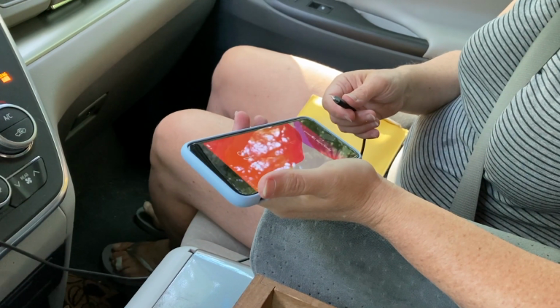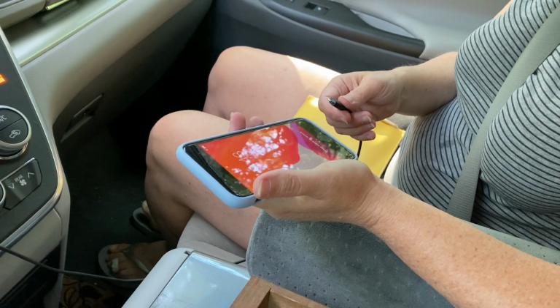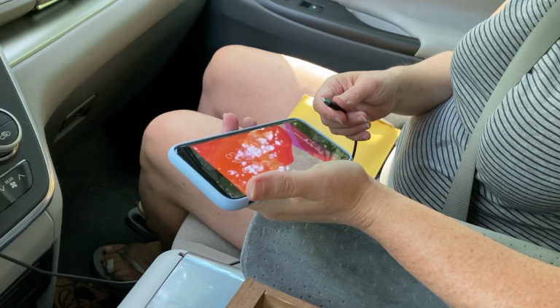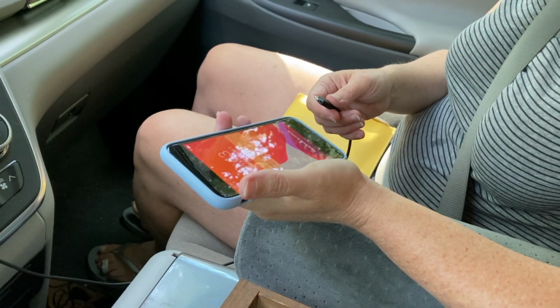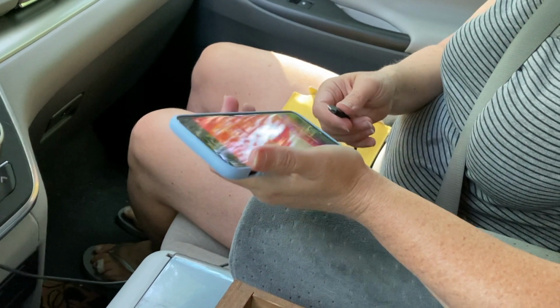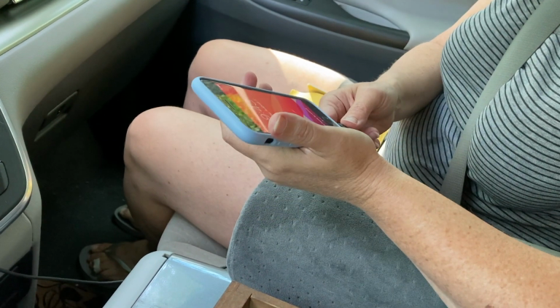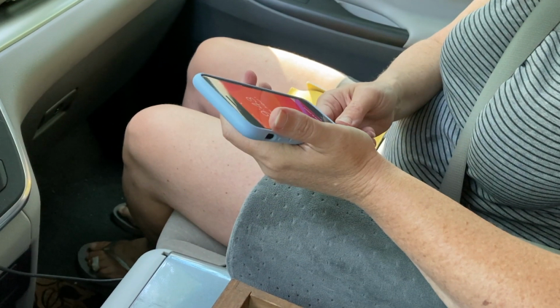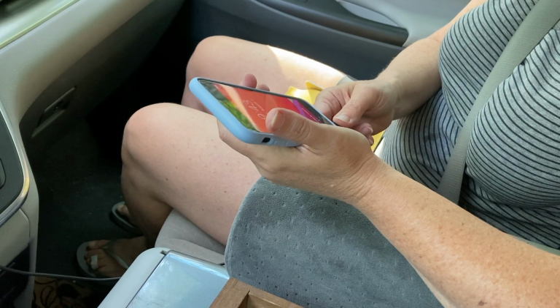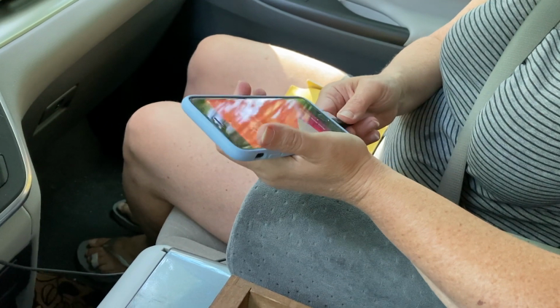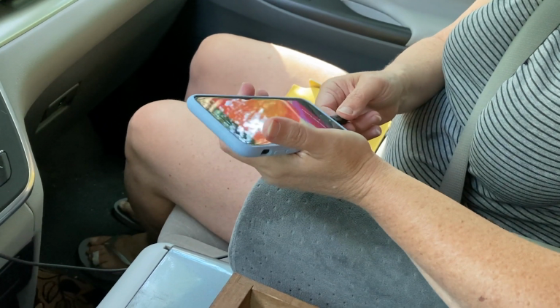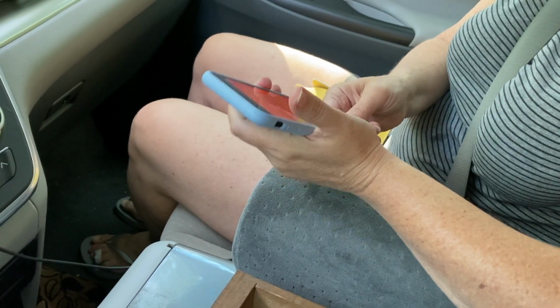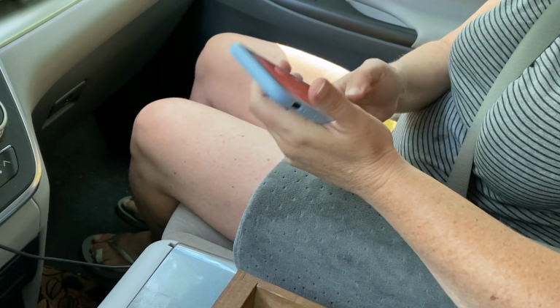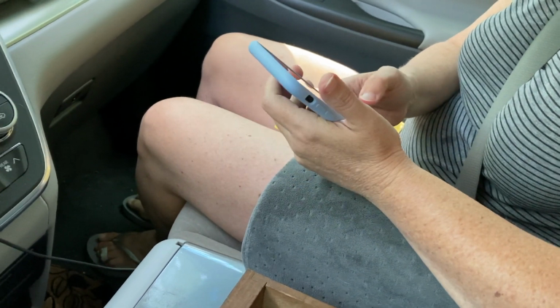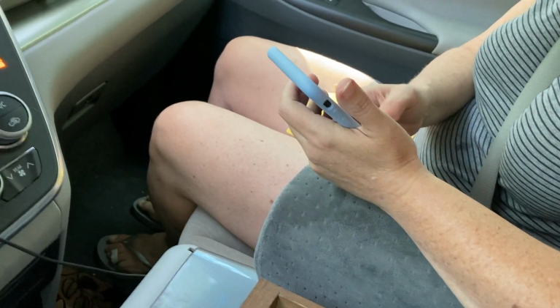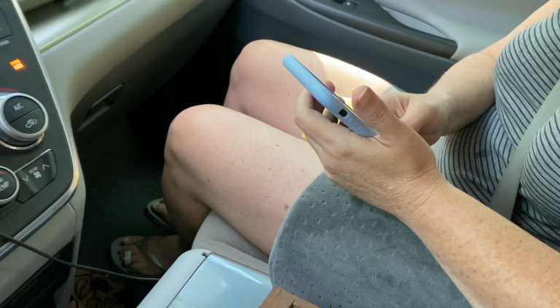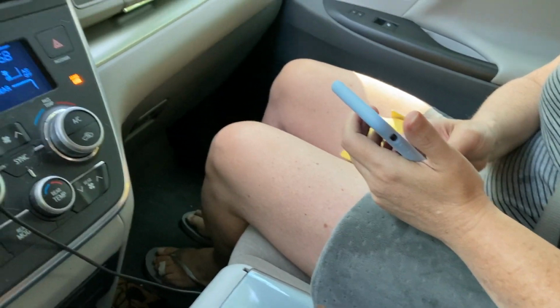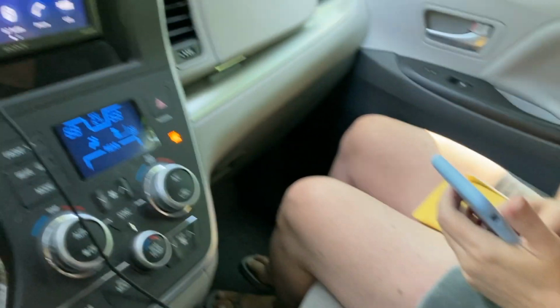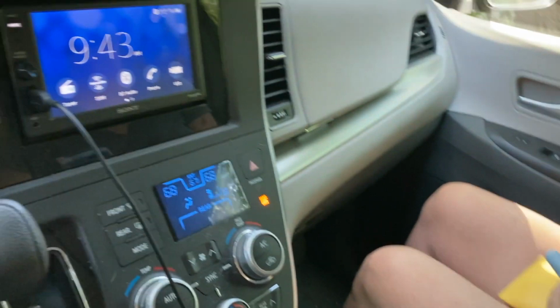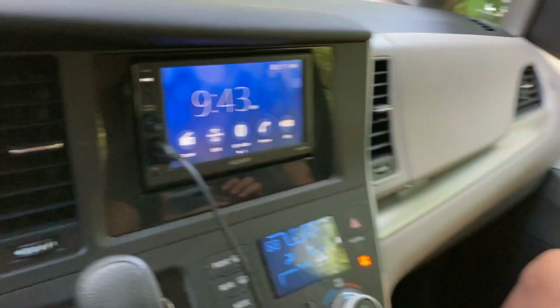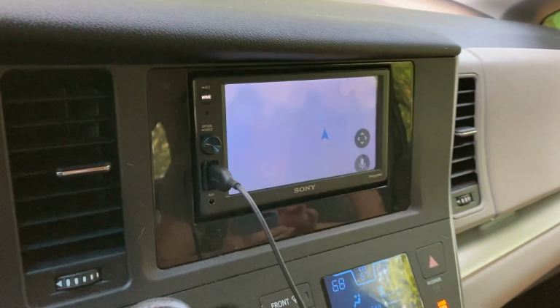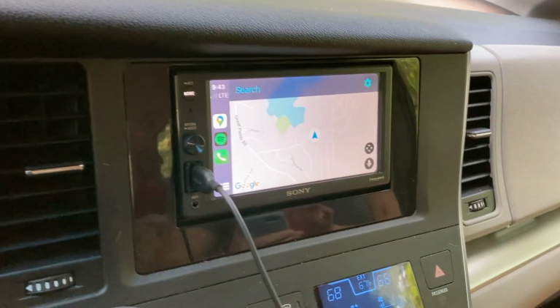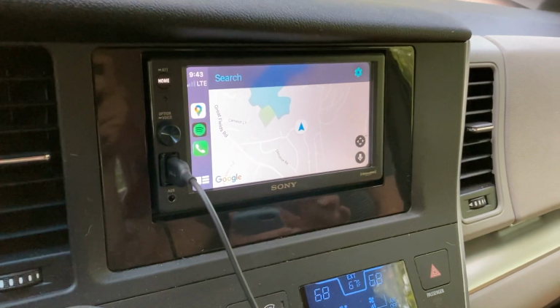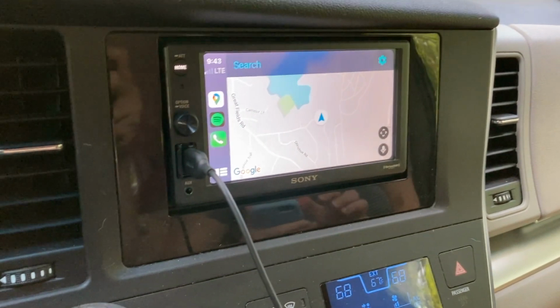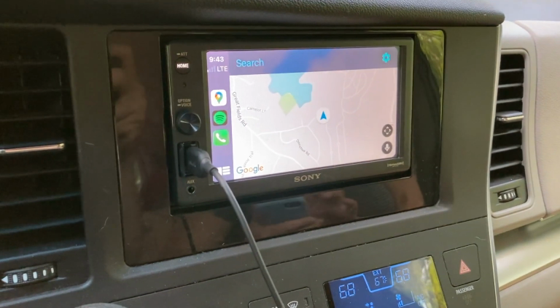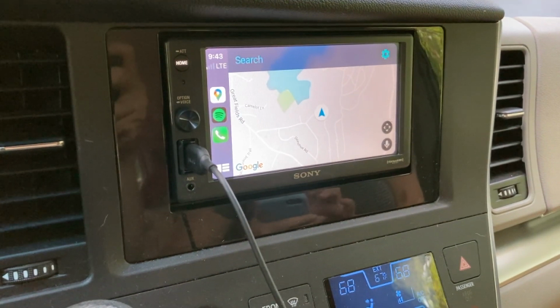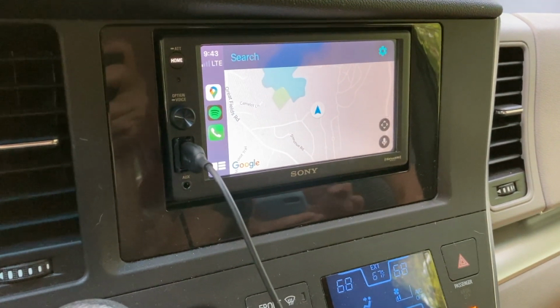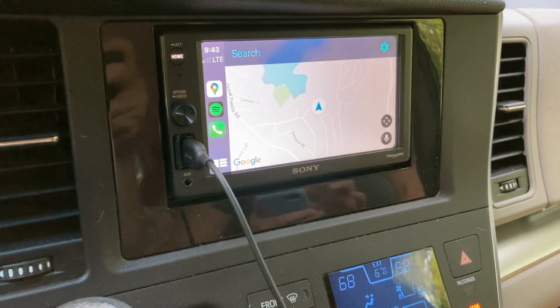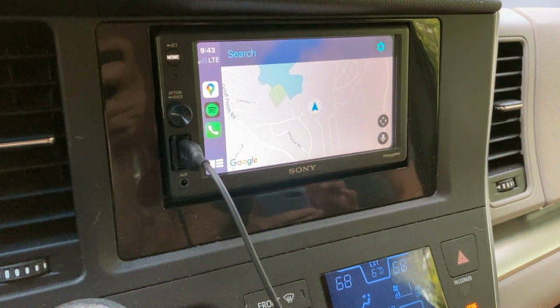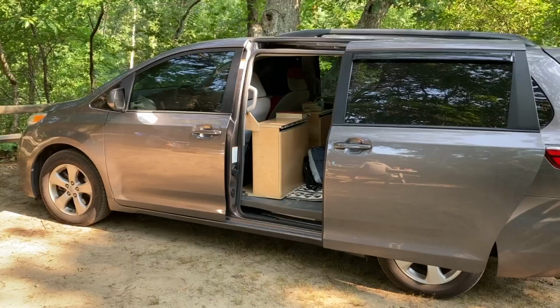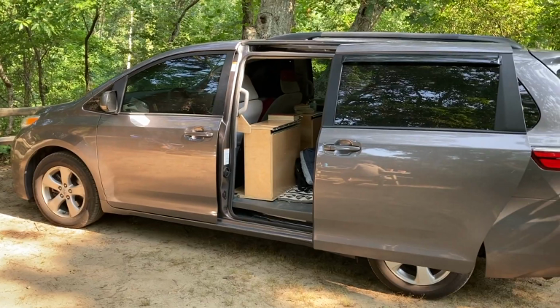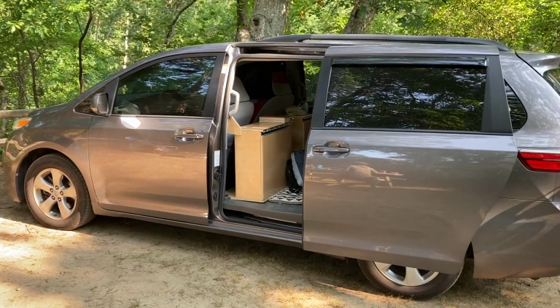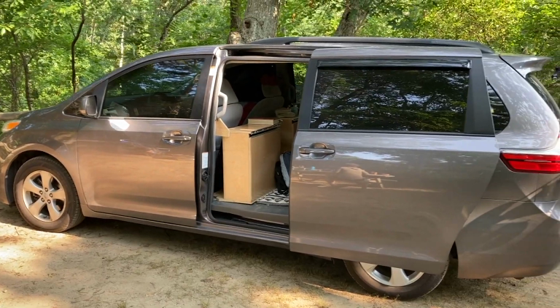Up front, since it's a 2016 Toyota van, we ended up spending a couple hundred dollars to install a new device so that we can see the map and have a large volume button on the front.